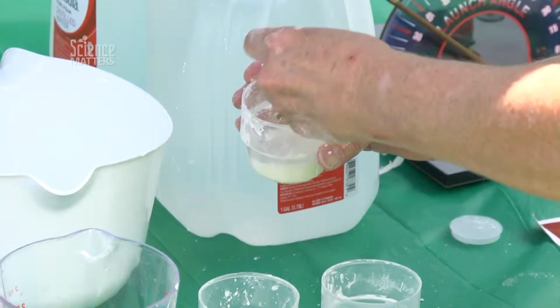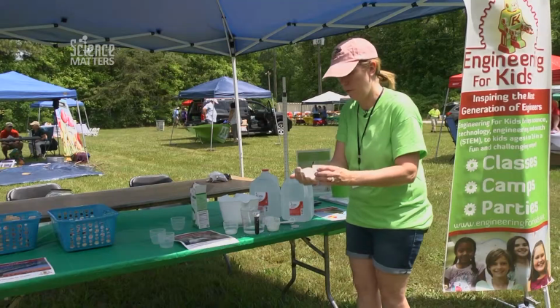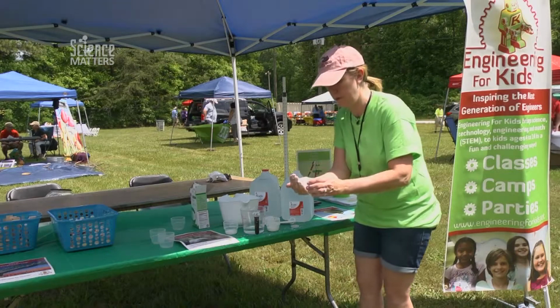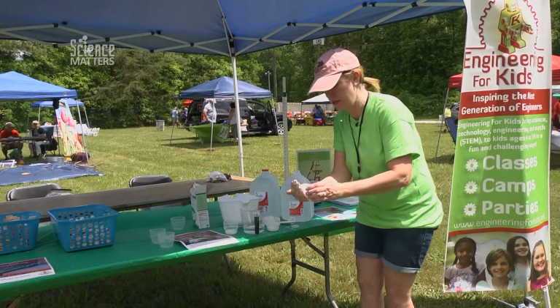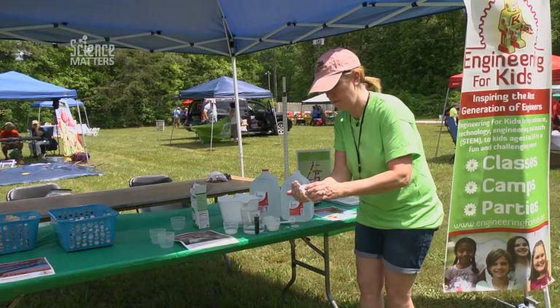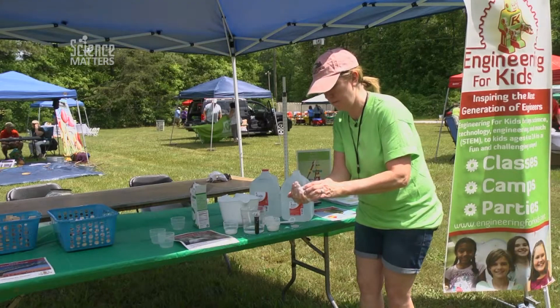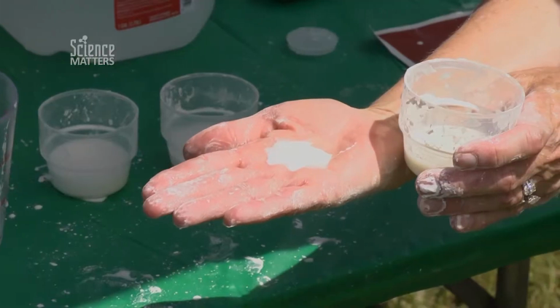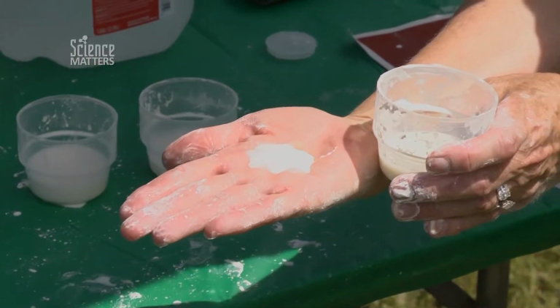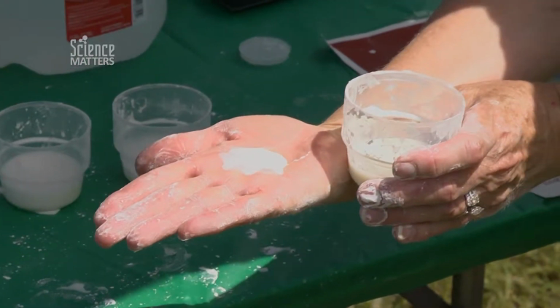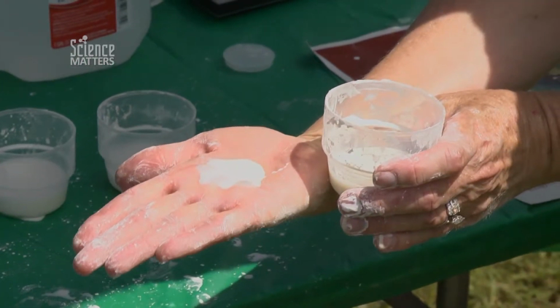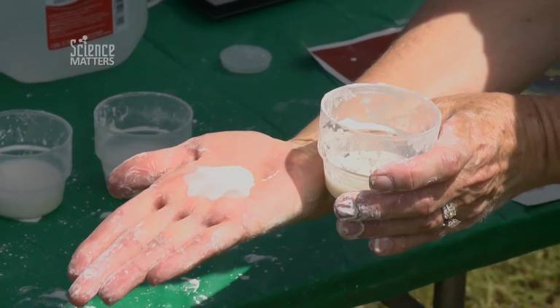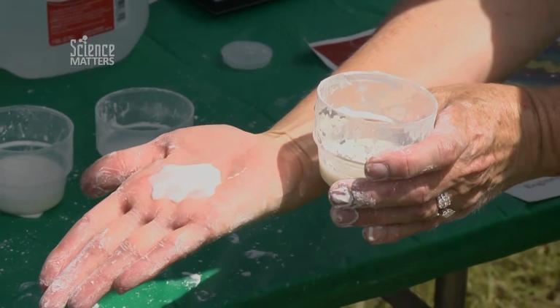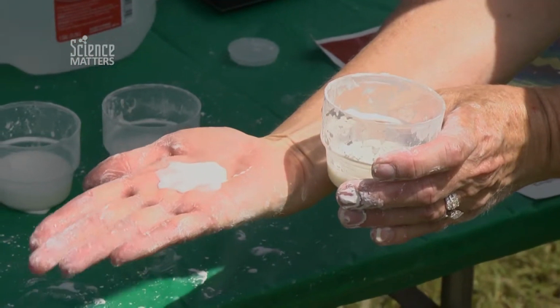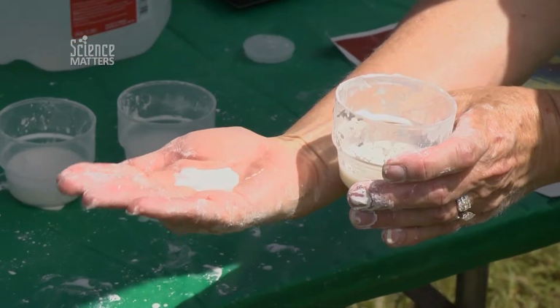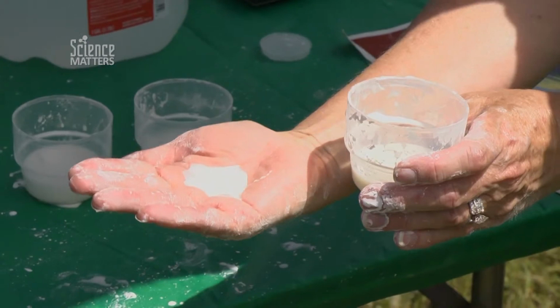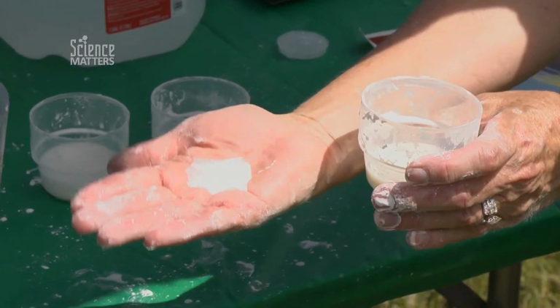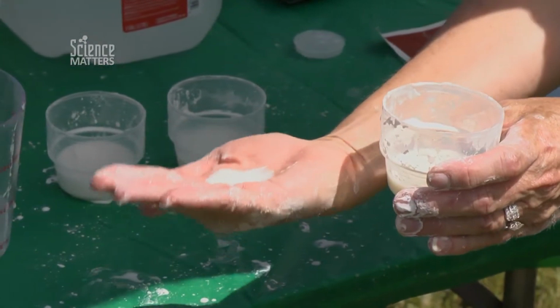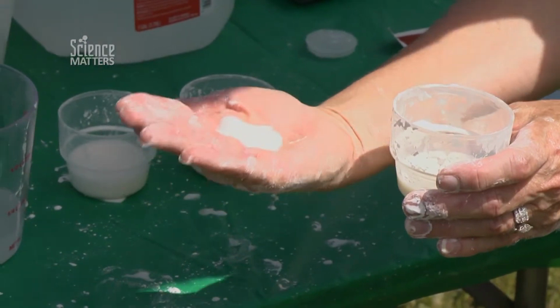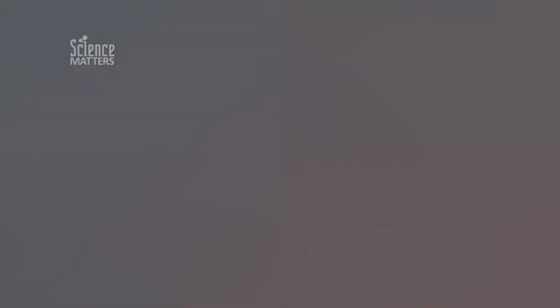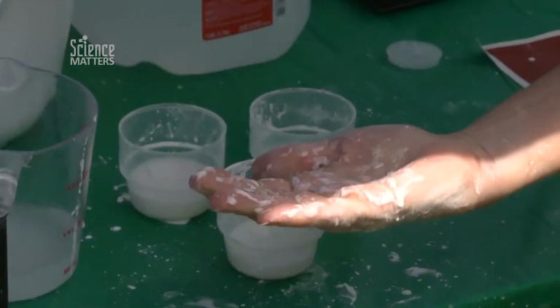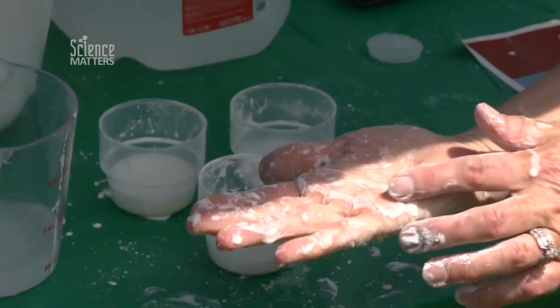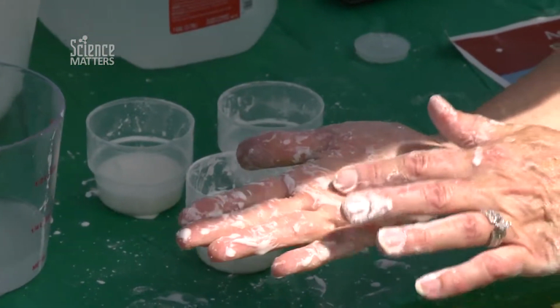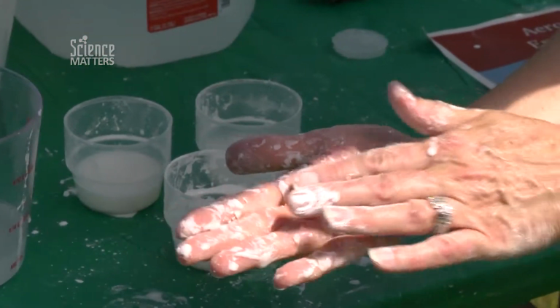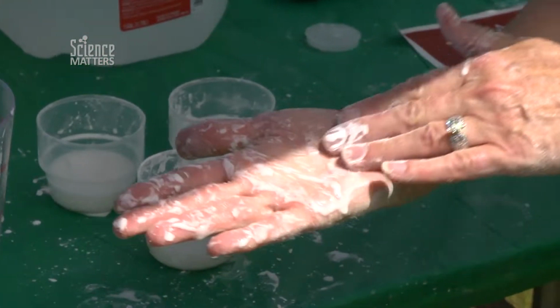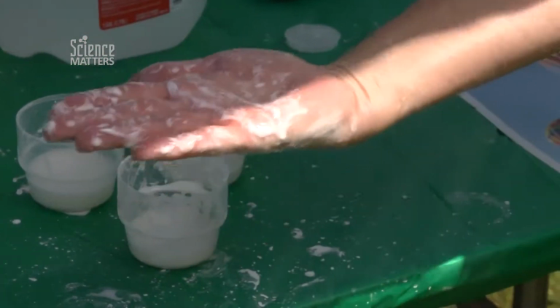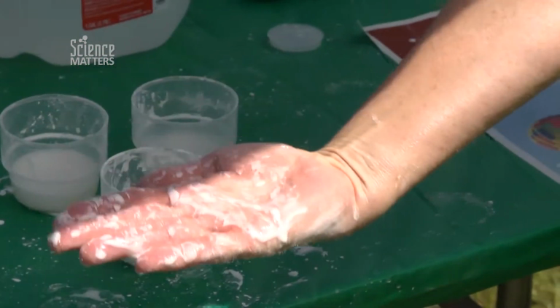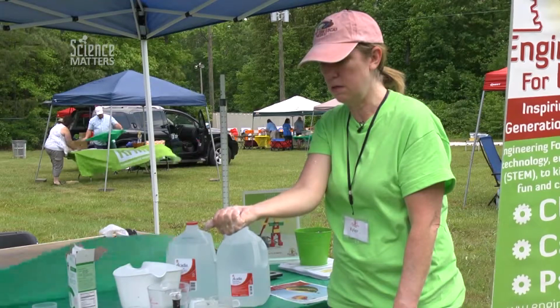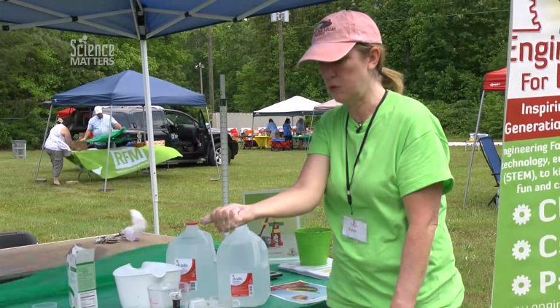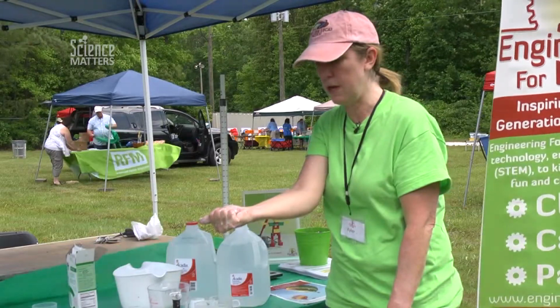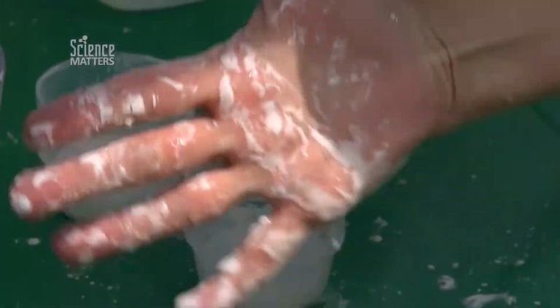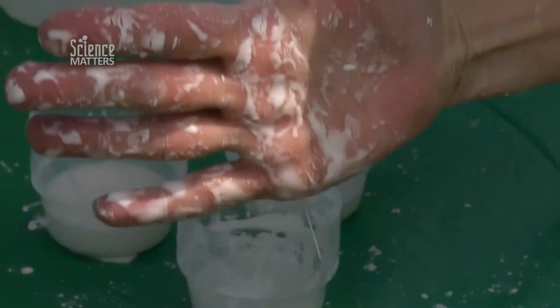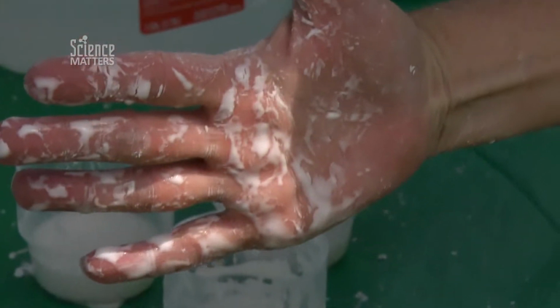I'm going to pour a little bit in my hand and let it be exposed to air. Gradually it'll change into a solid again — and there it is. And then when I squeeze my hand, the temperature of my hand will change it back into a liquid.